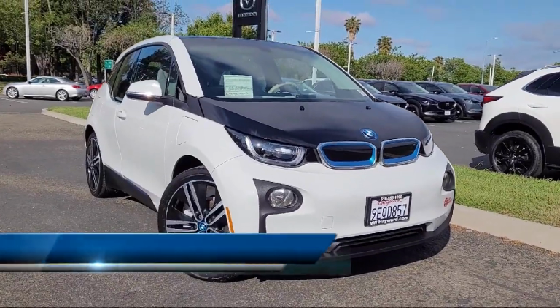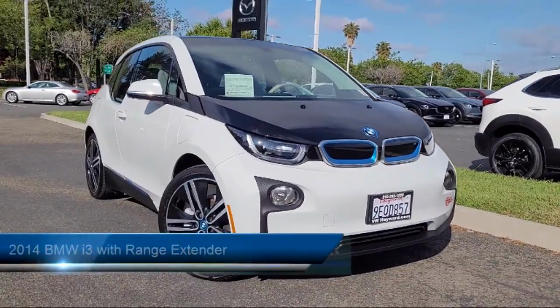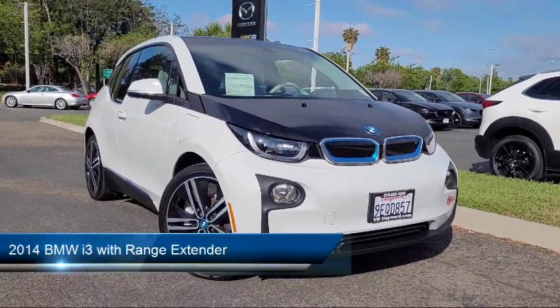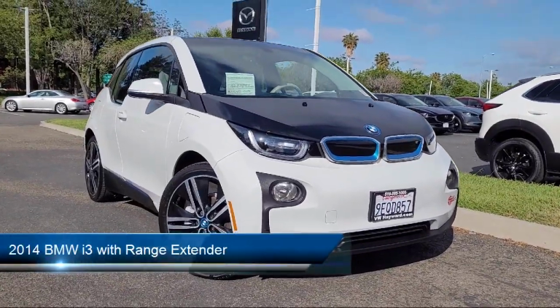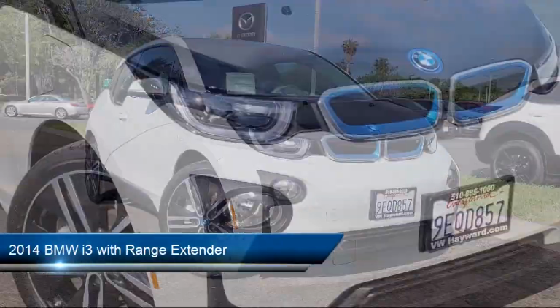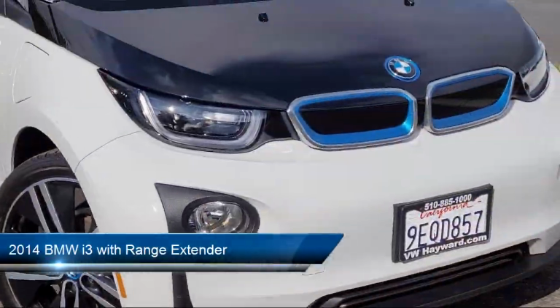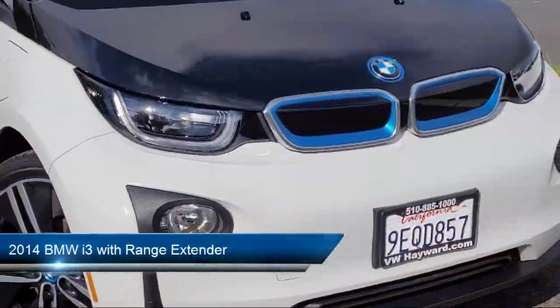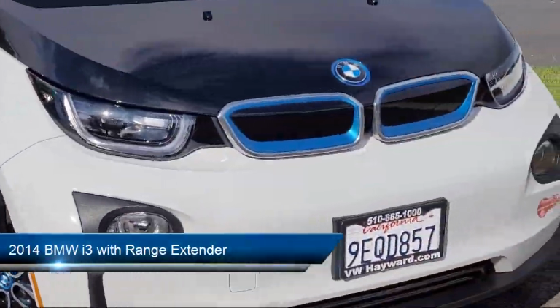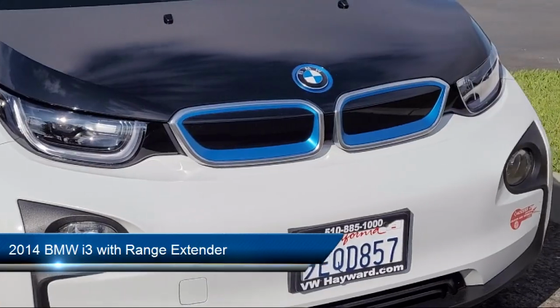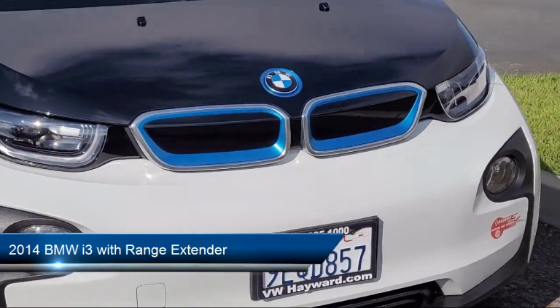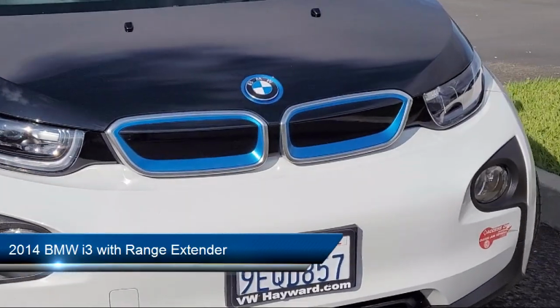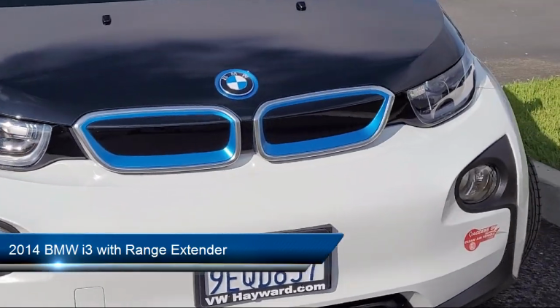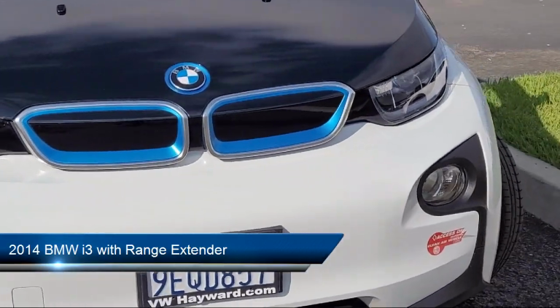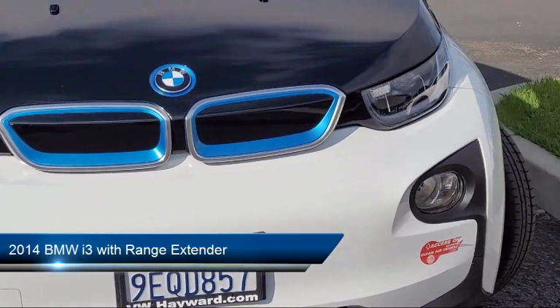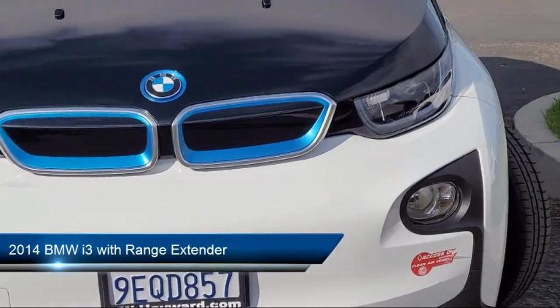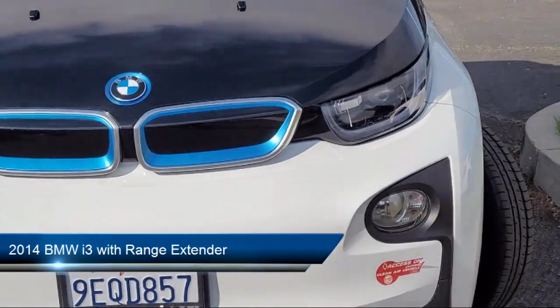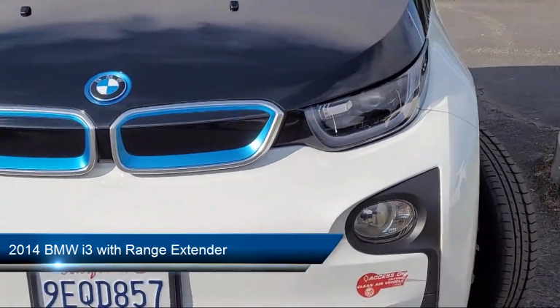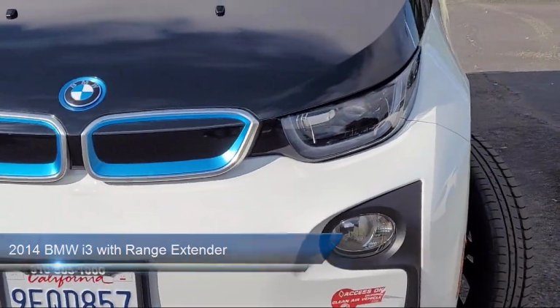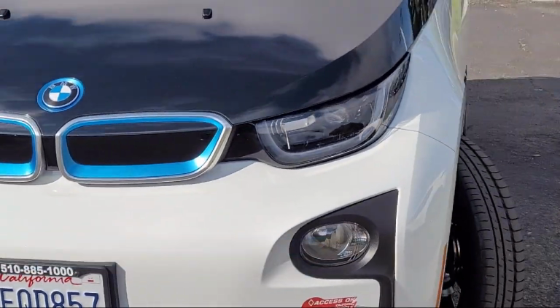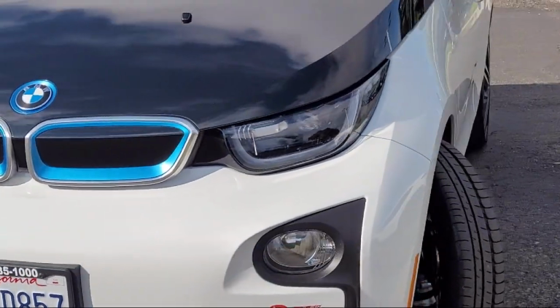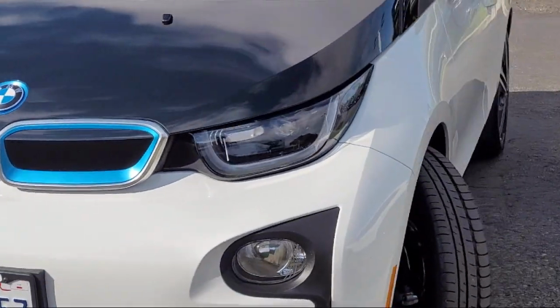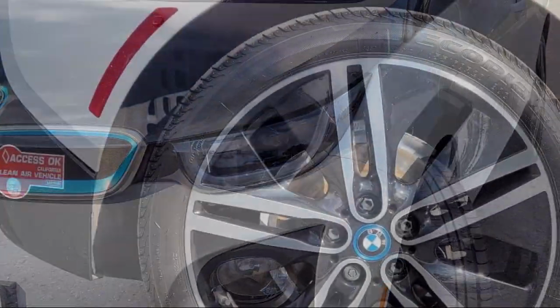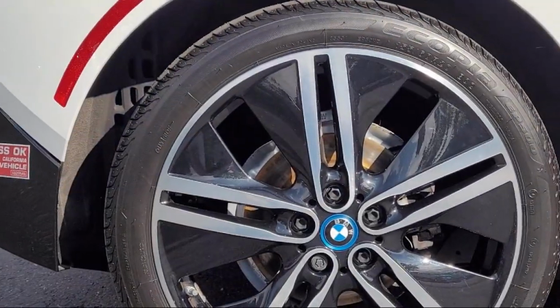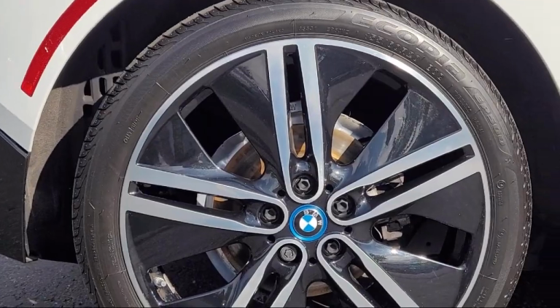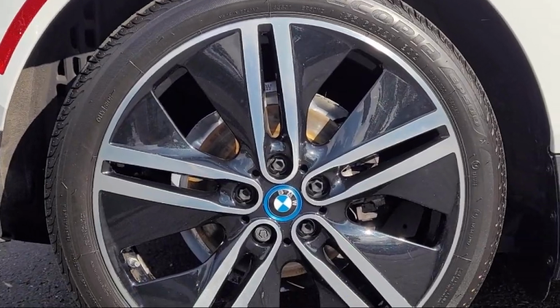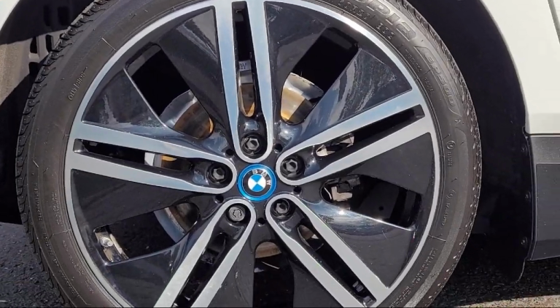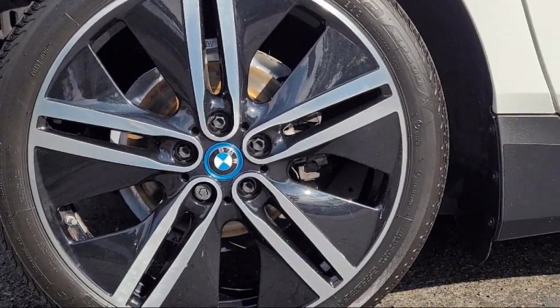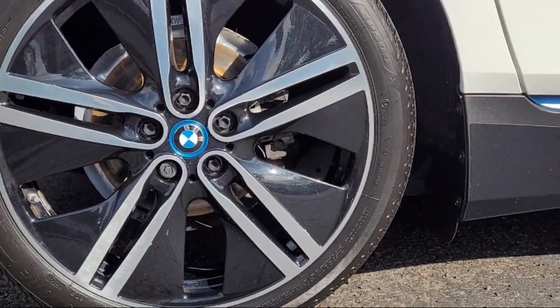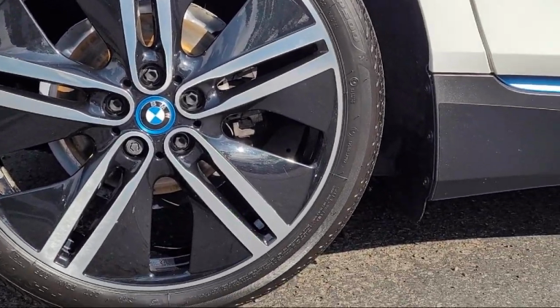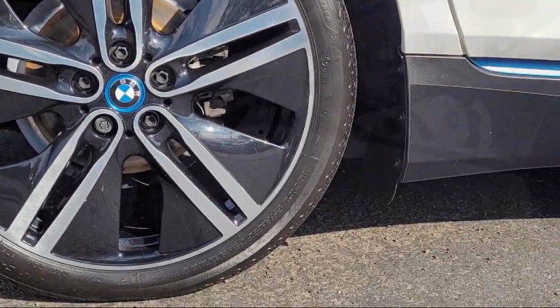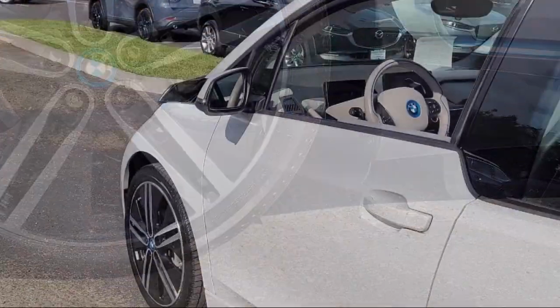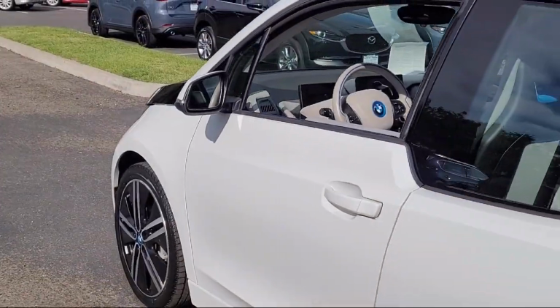It comes equipped with navigation, rain-sensitive windshield wipers, leather steering wheel with auto tilt-away, keyless entry, alloy wheels.